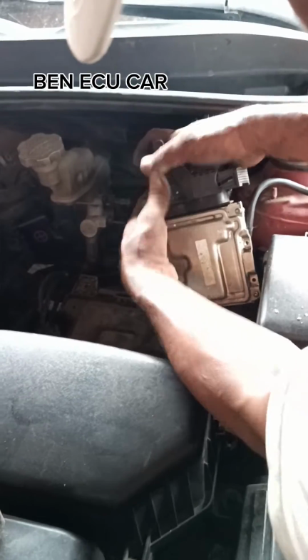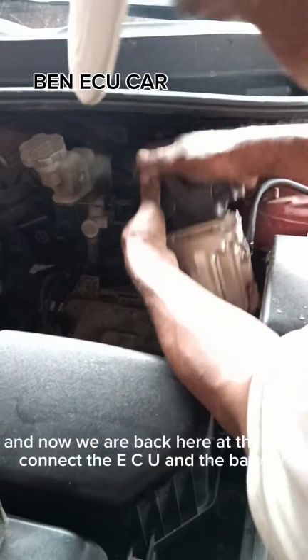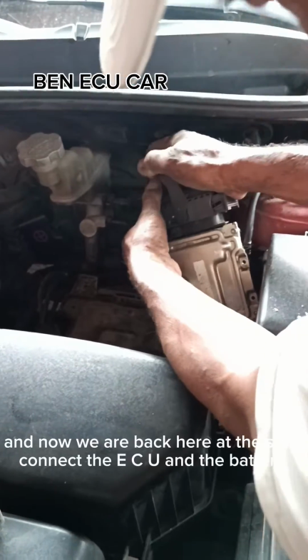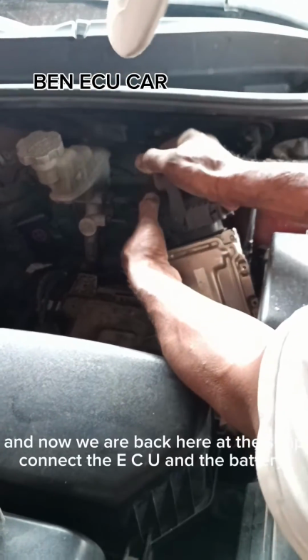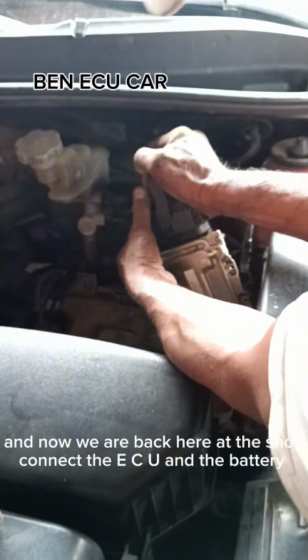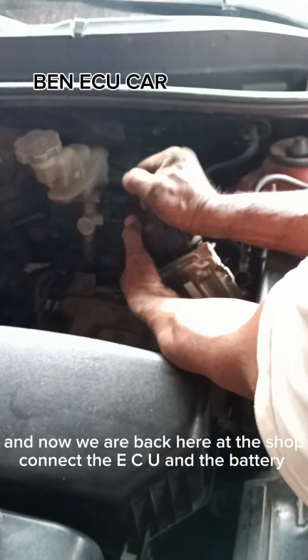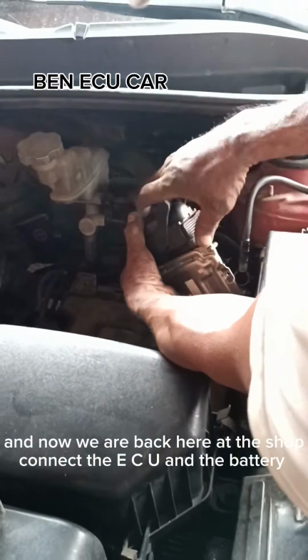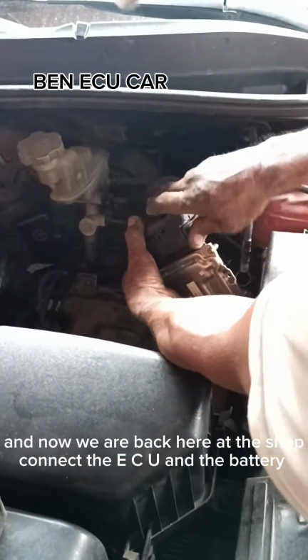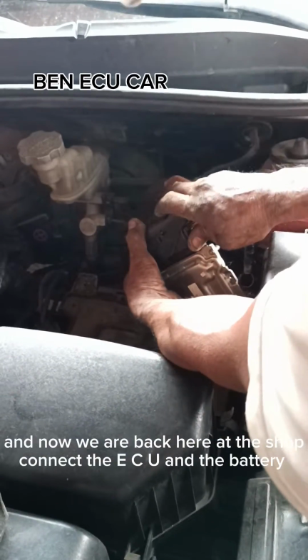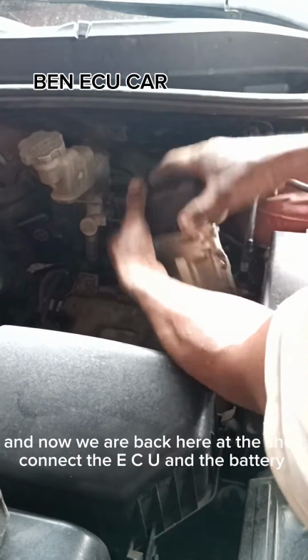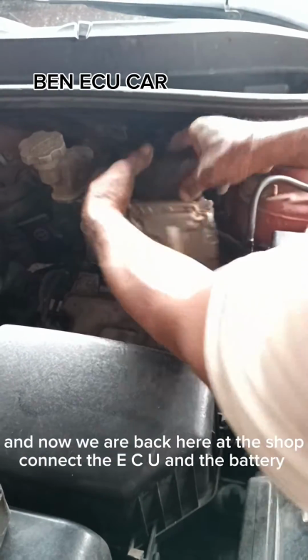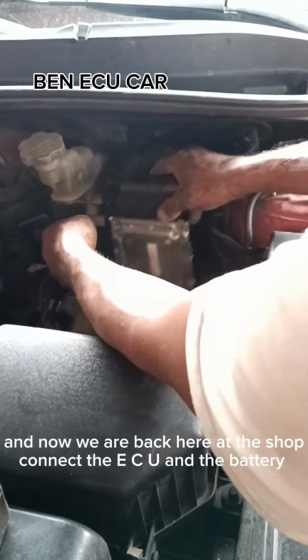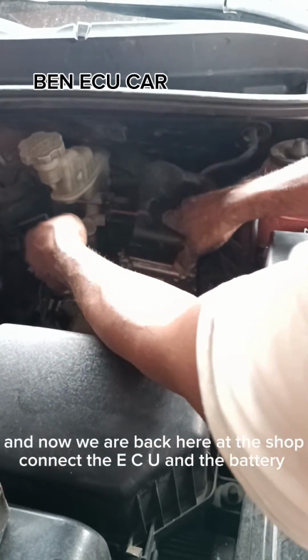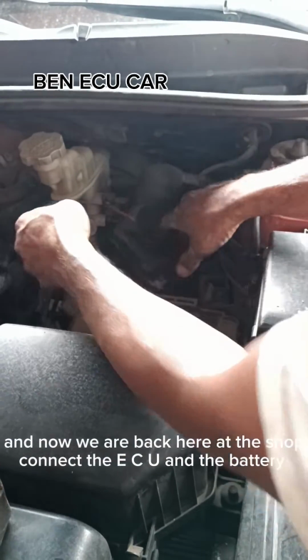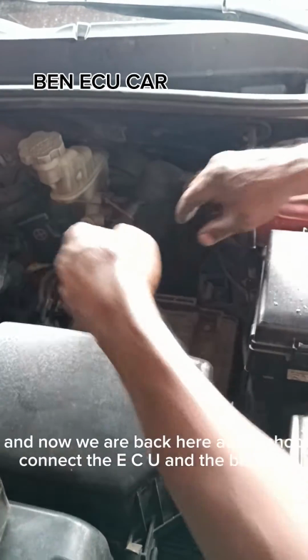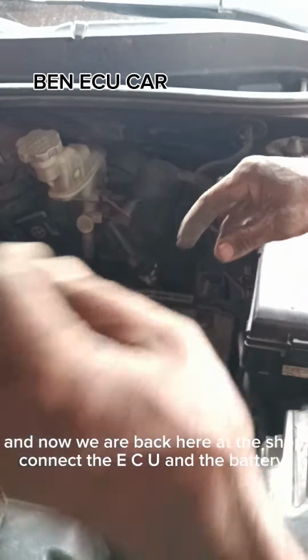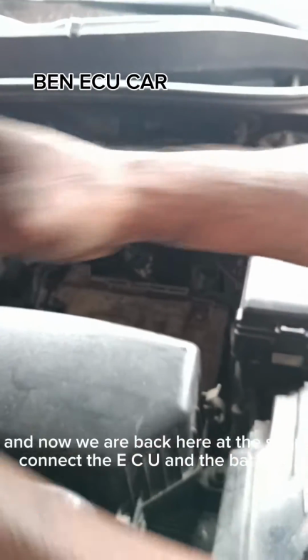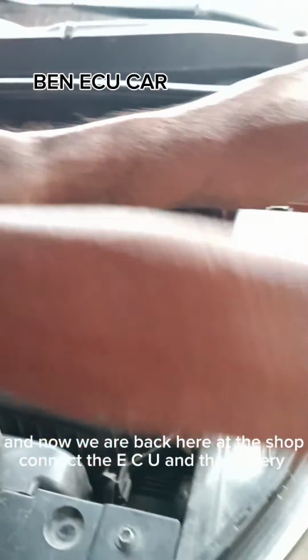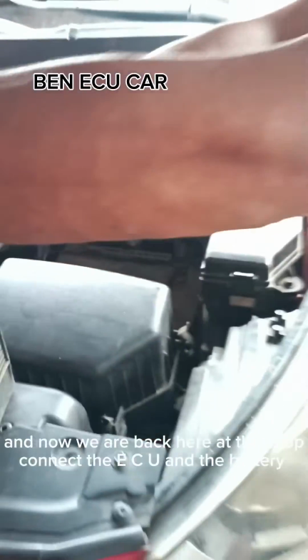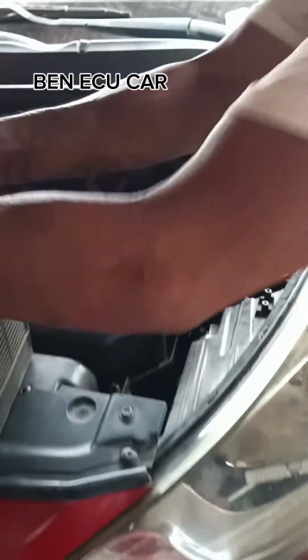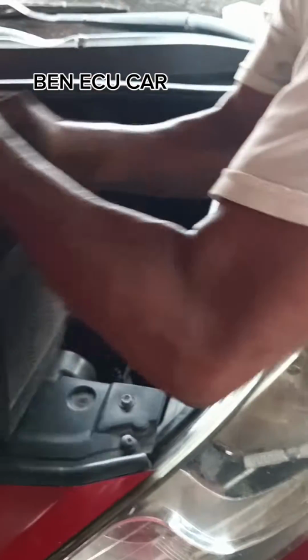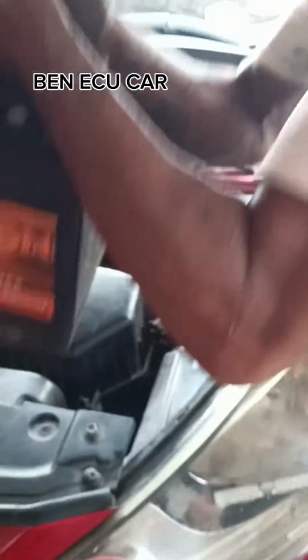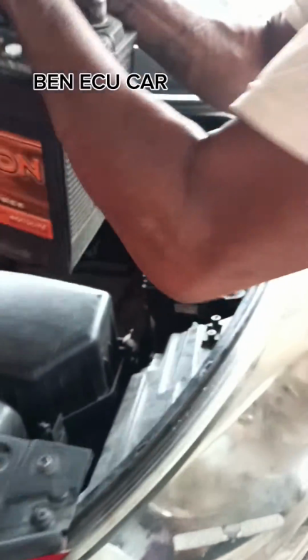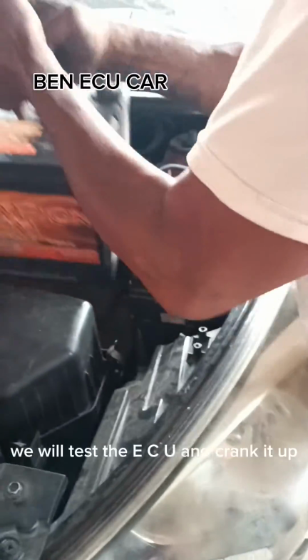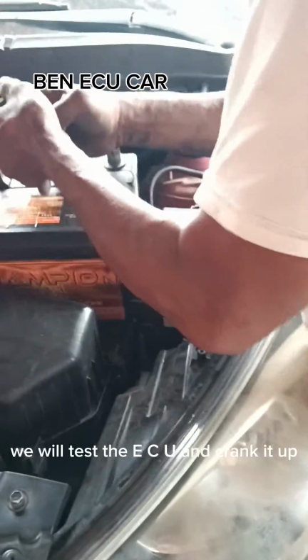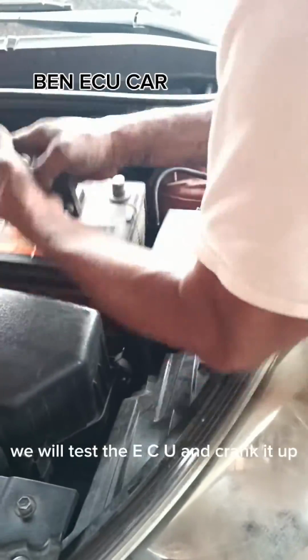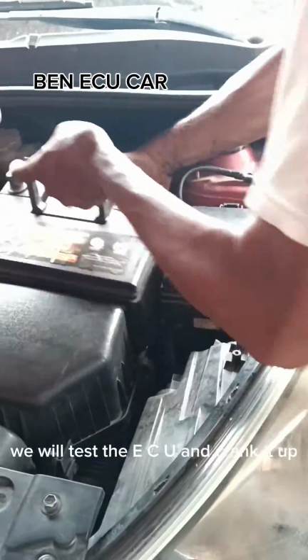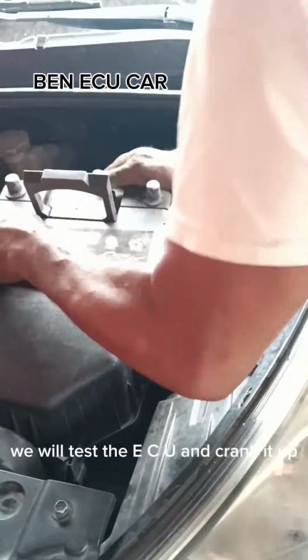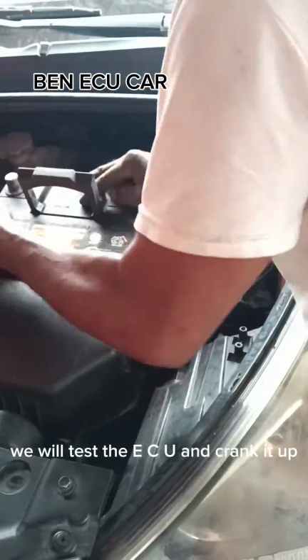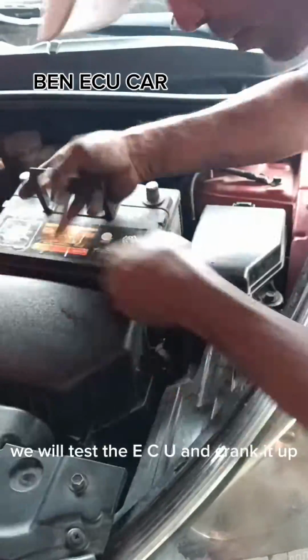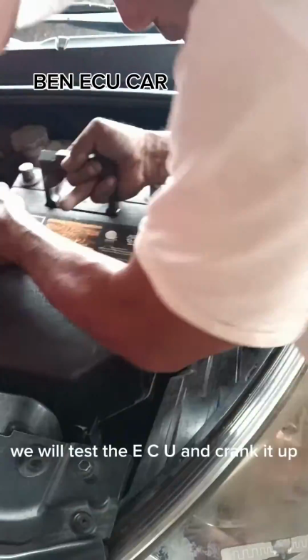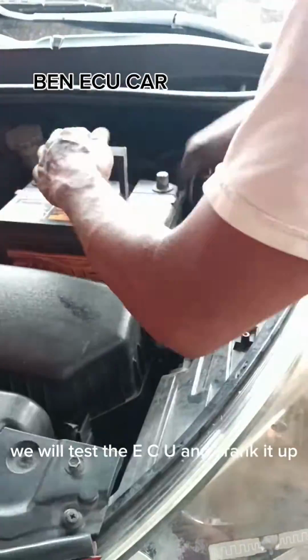And now we are back here at the shop. We connect the ECU and the battery. We will test the ECU and crank it up.